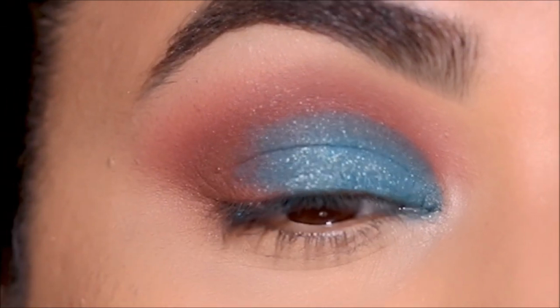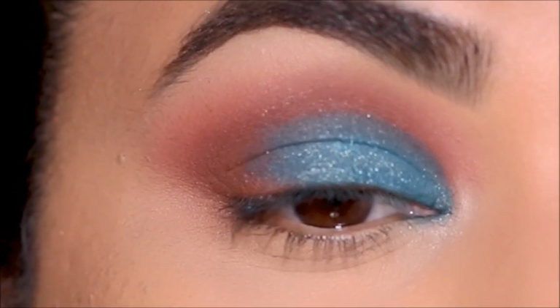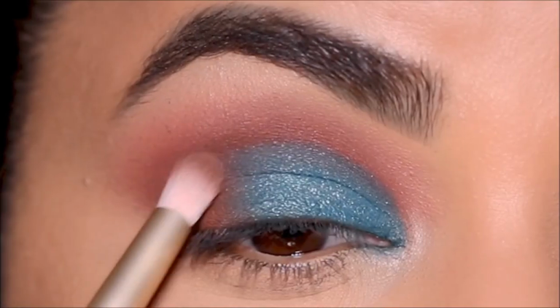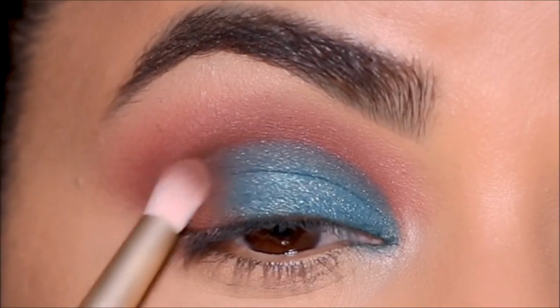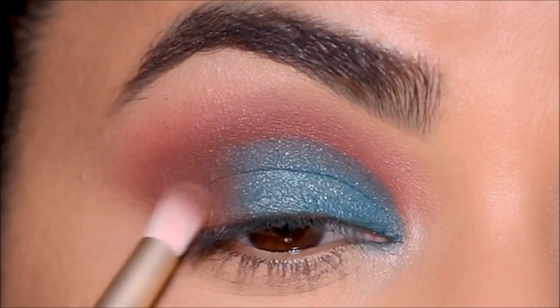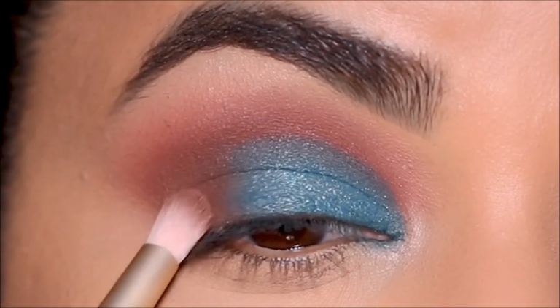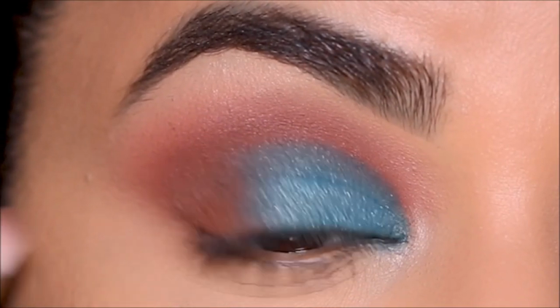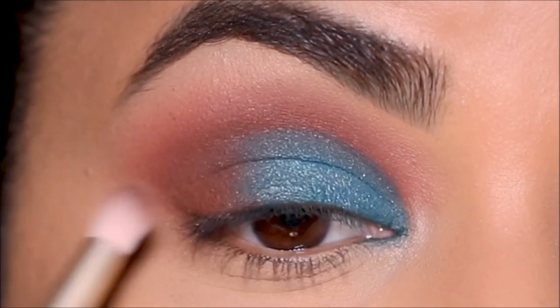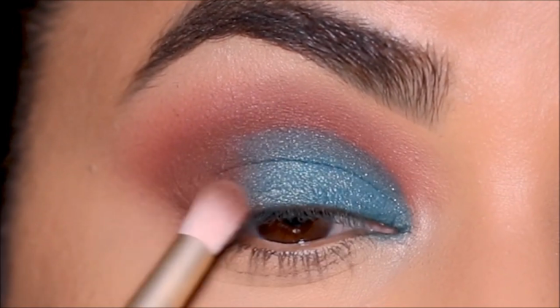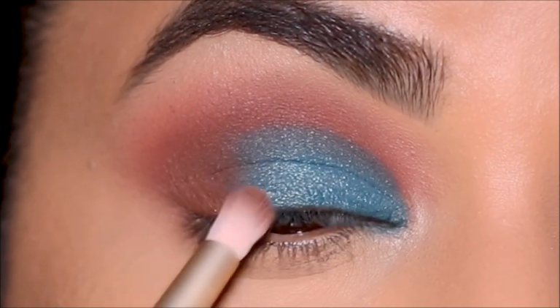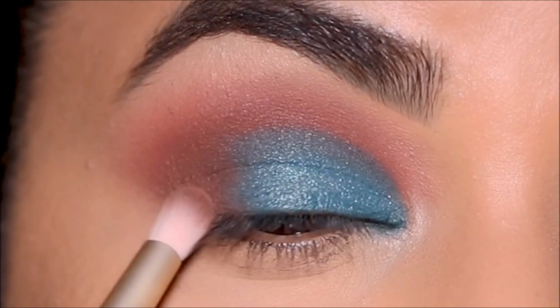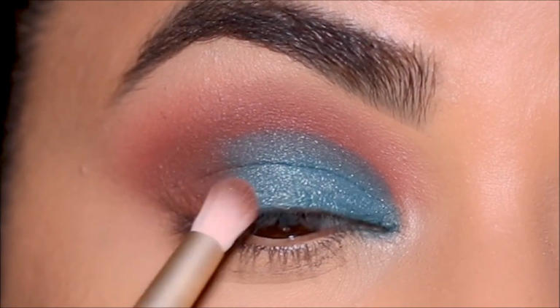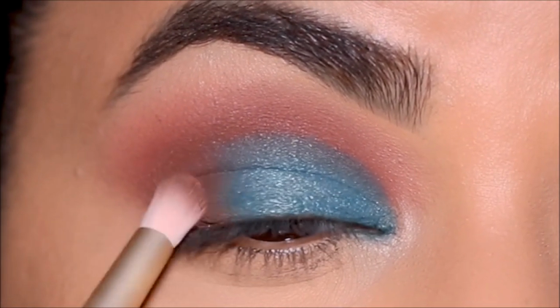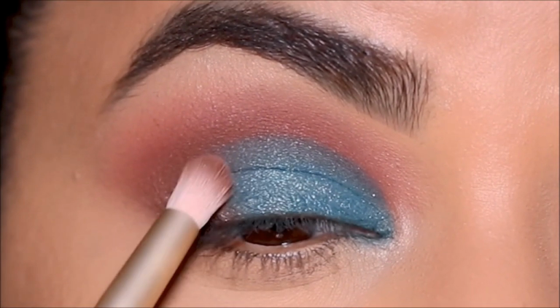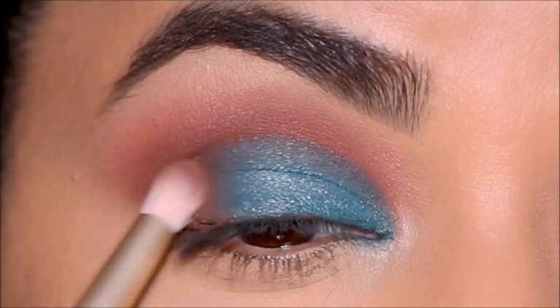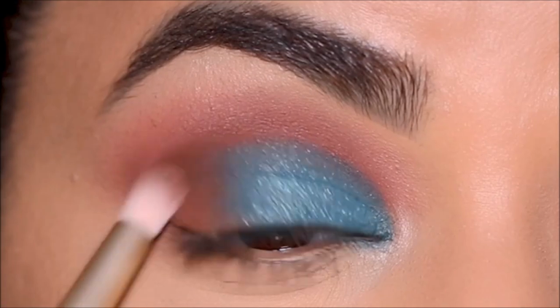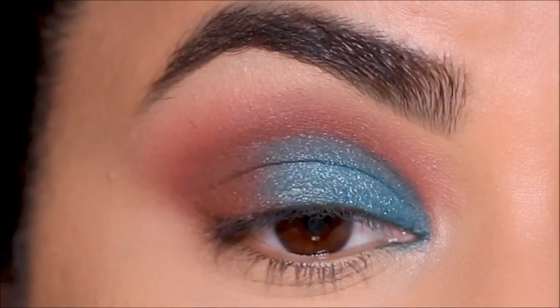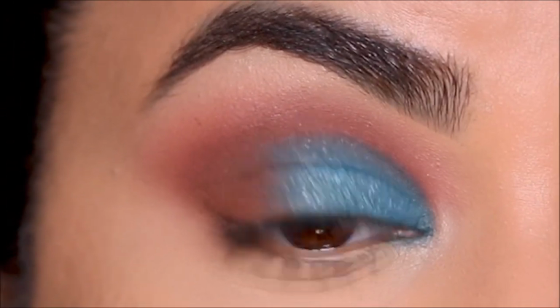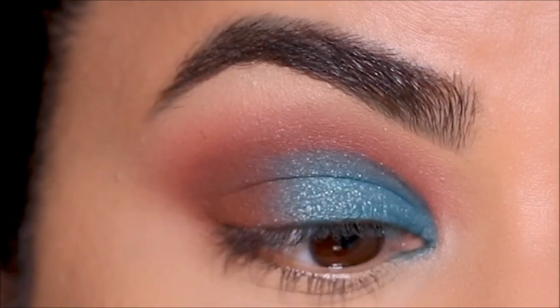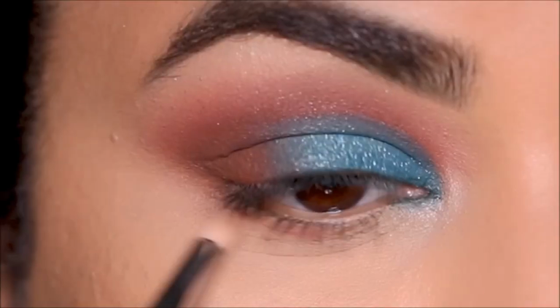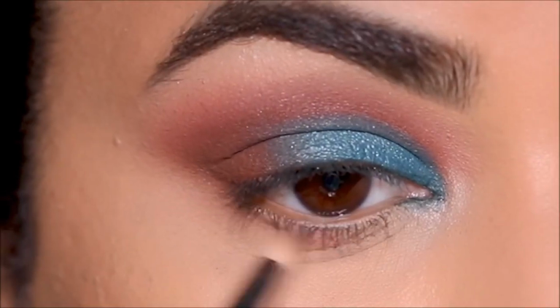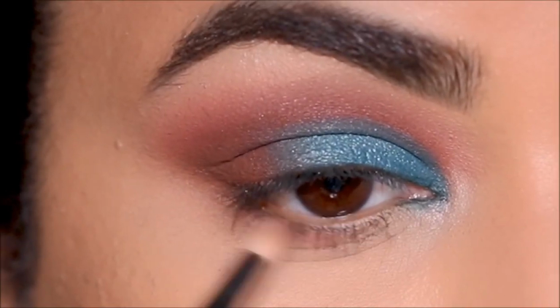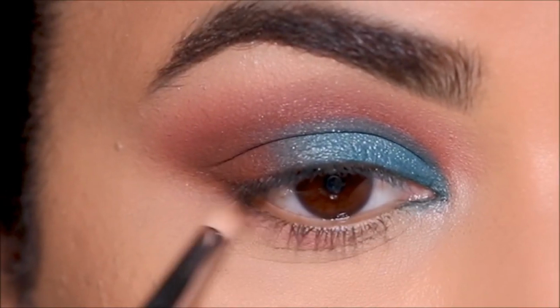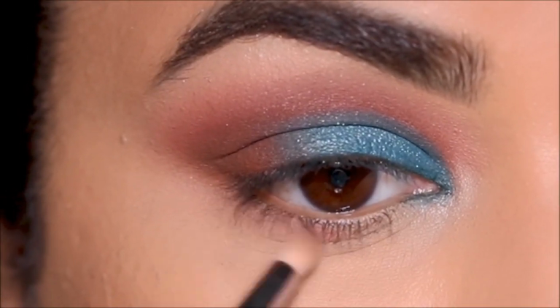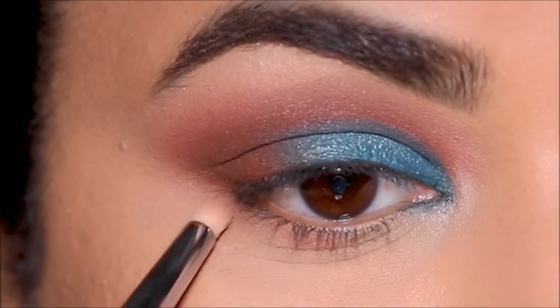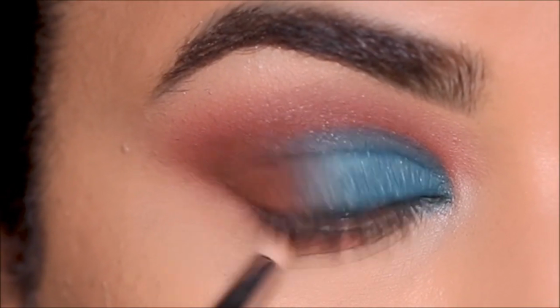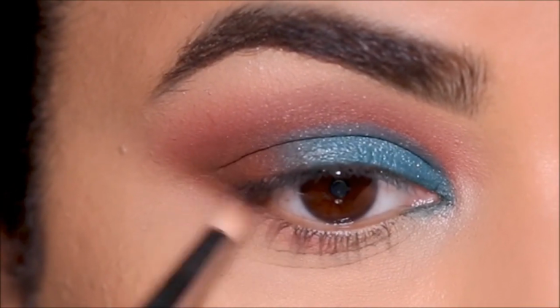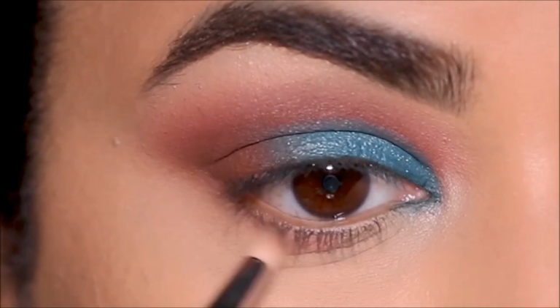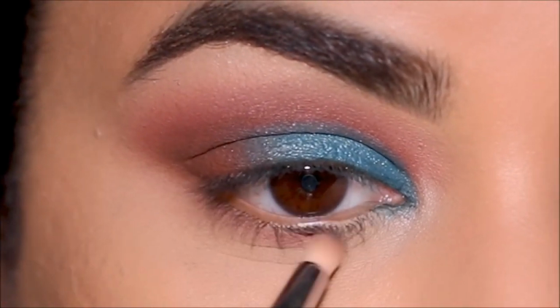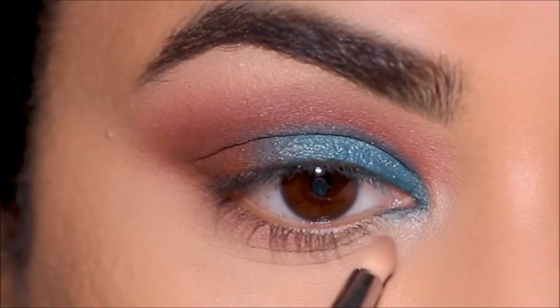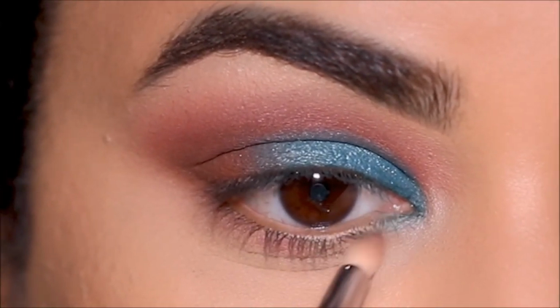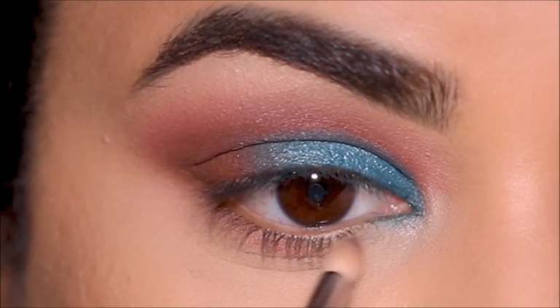I'm using a blending brush in the outer corner just to make sure everything is well blended. Then using a little bit more of Garnet, I'm going to smoke it out in my lower lash line using a pencil brush.